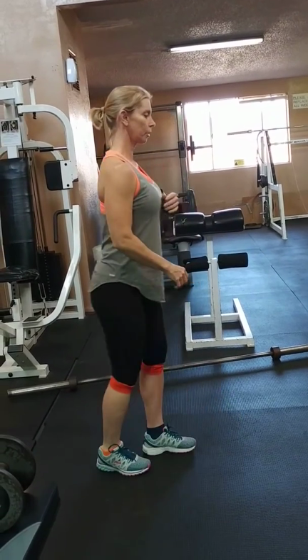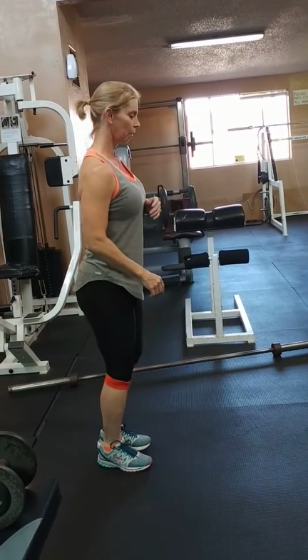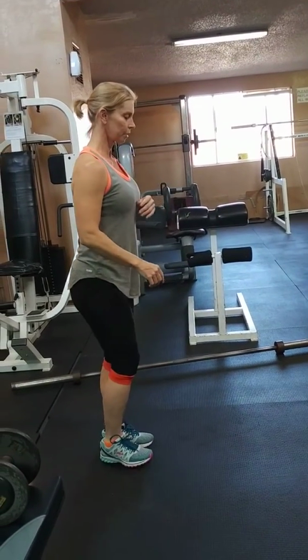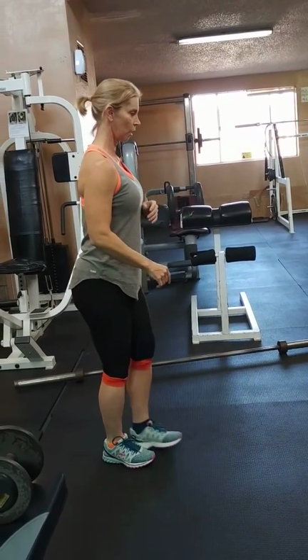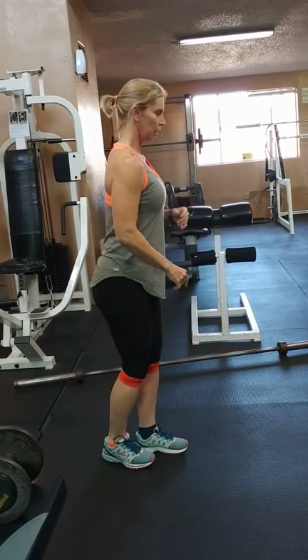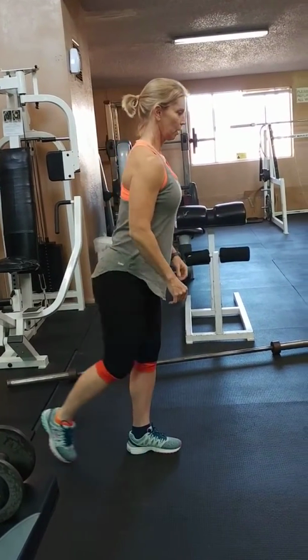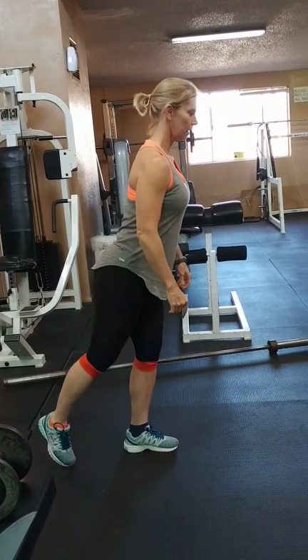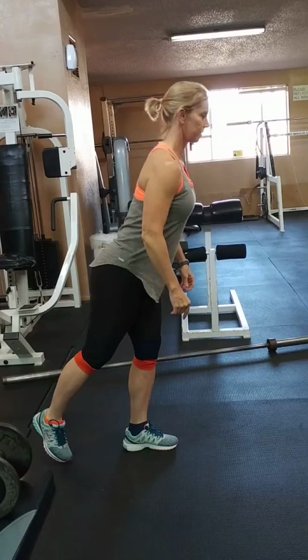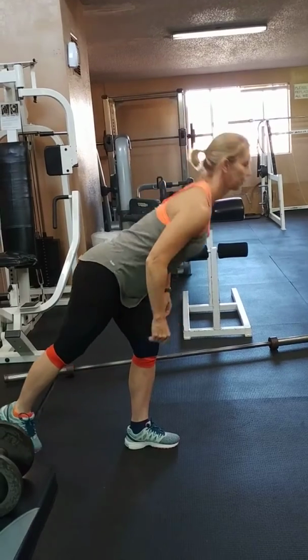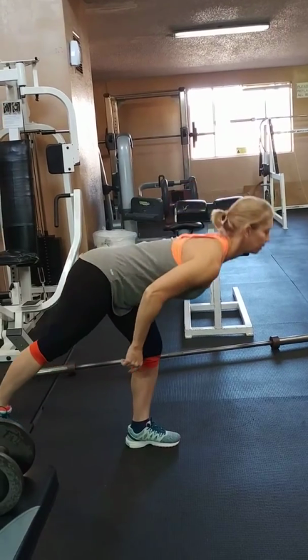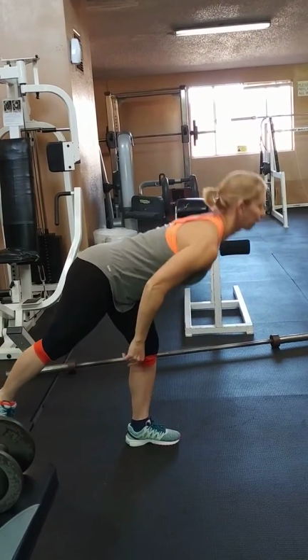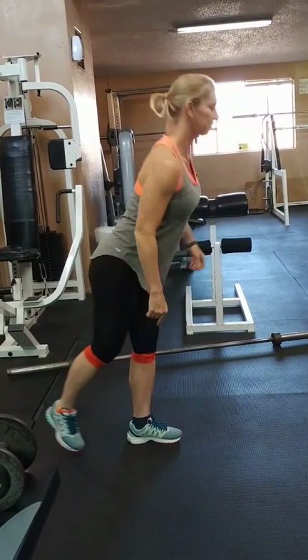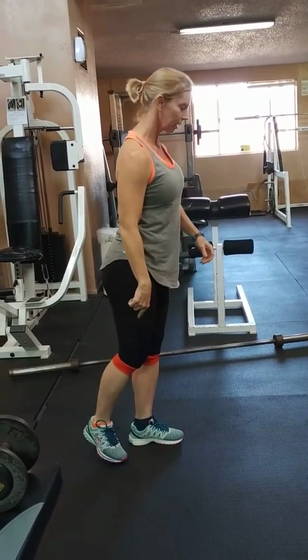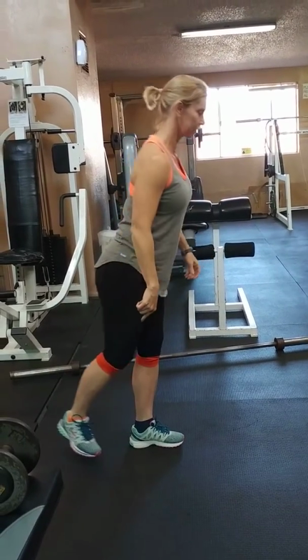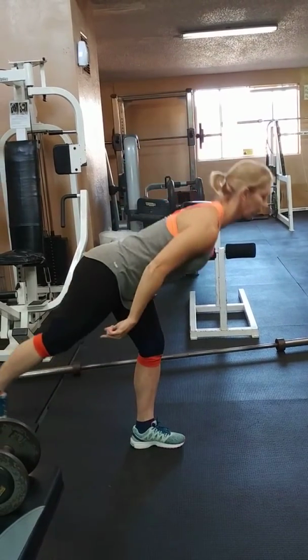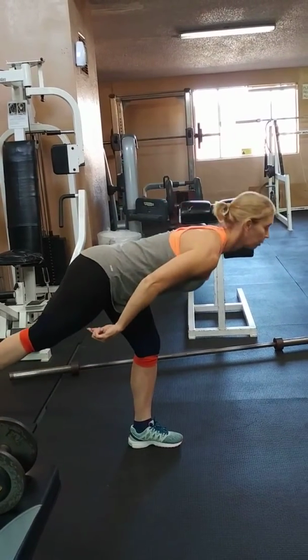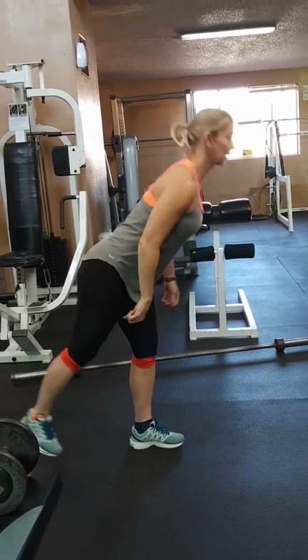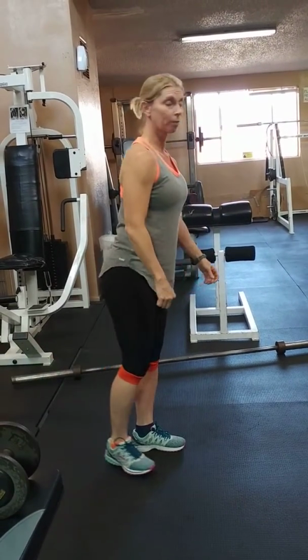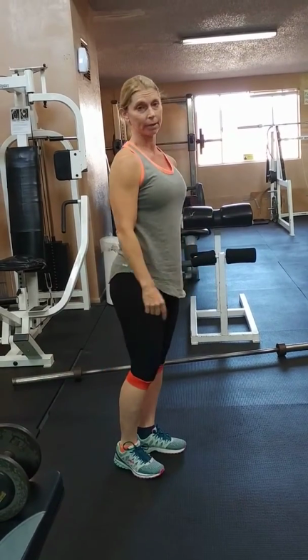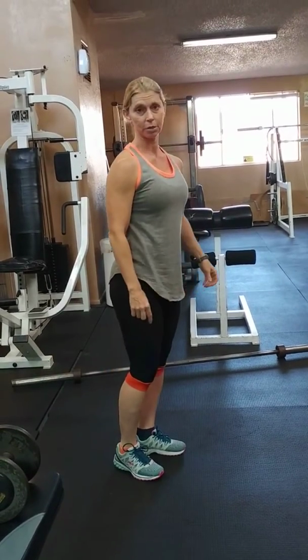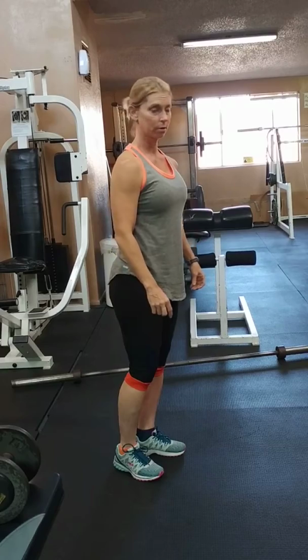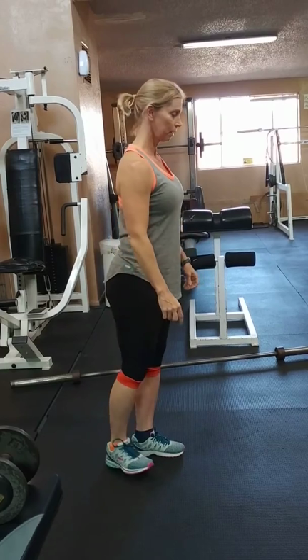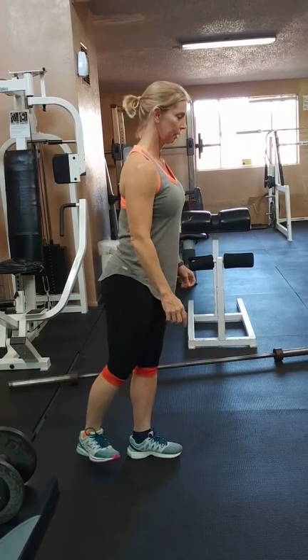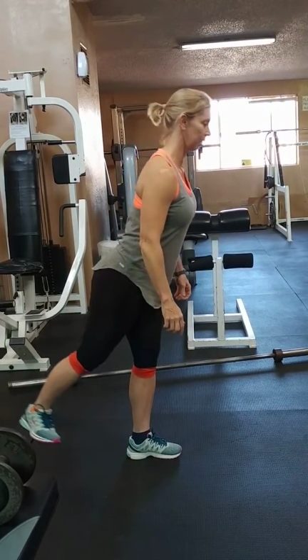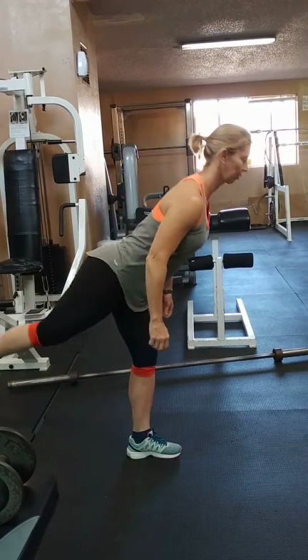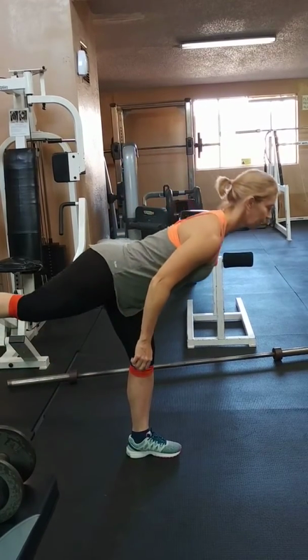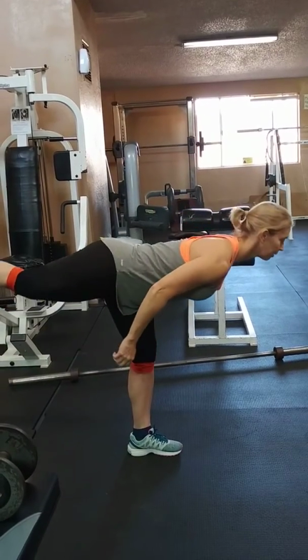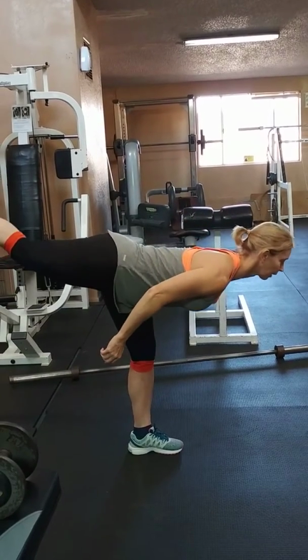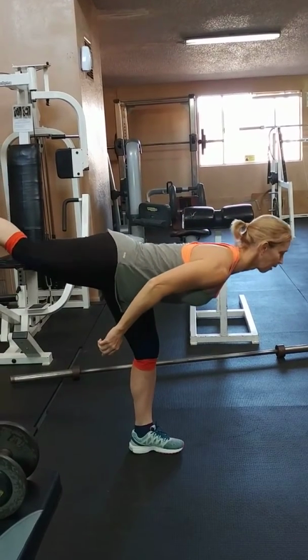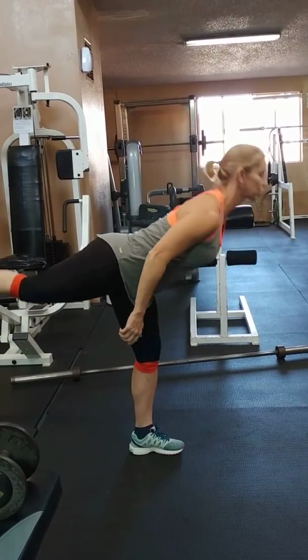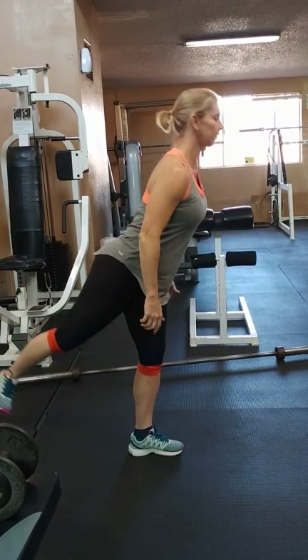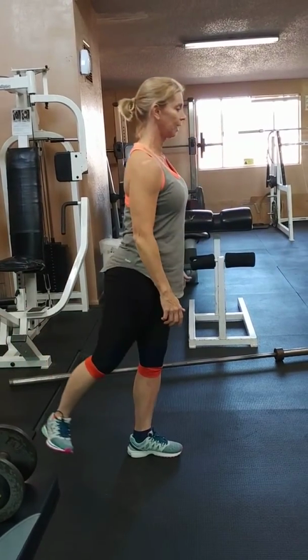Another thing you want to focus on is the back. You see a lot of this right here — that's a great back extension. It is not a deadlift. You have to actually lift the leg.